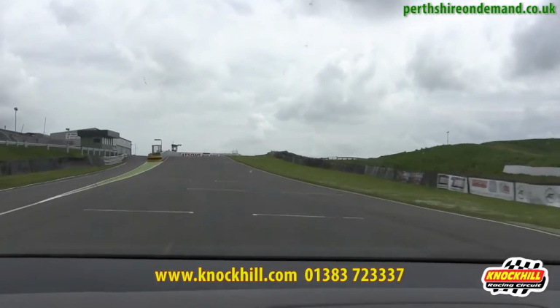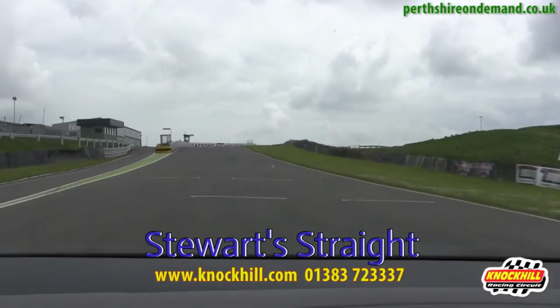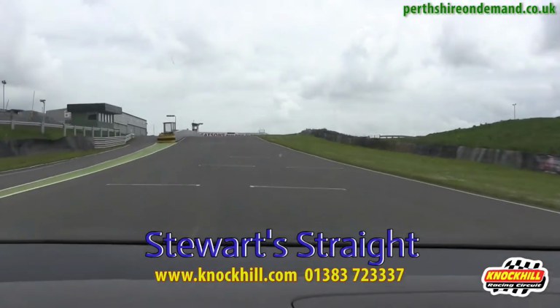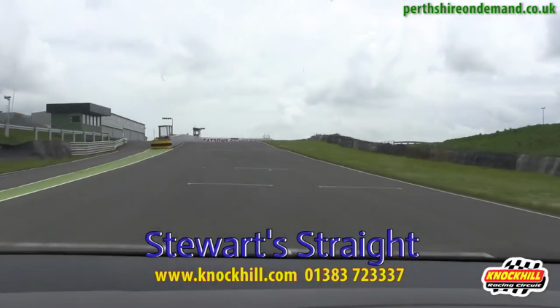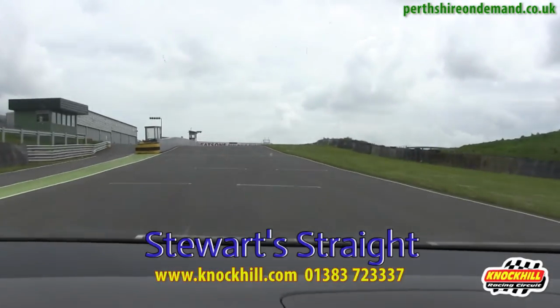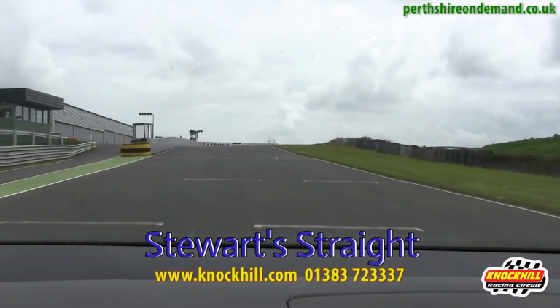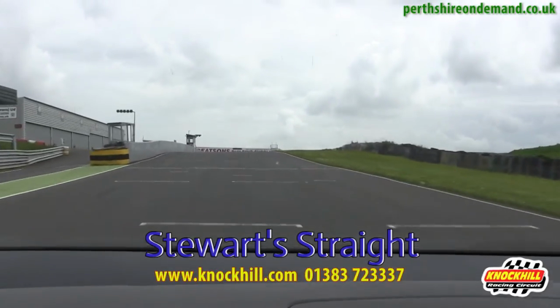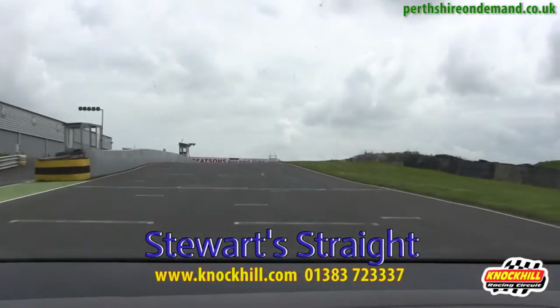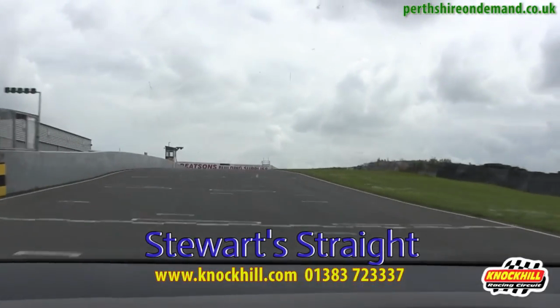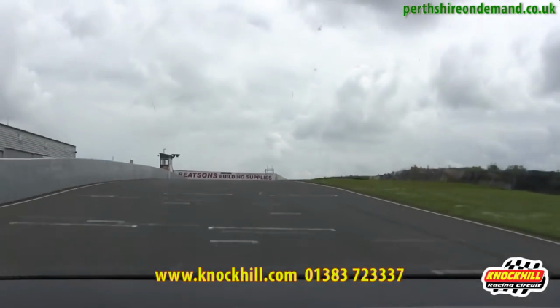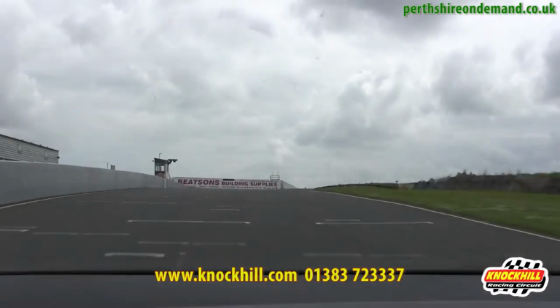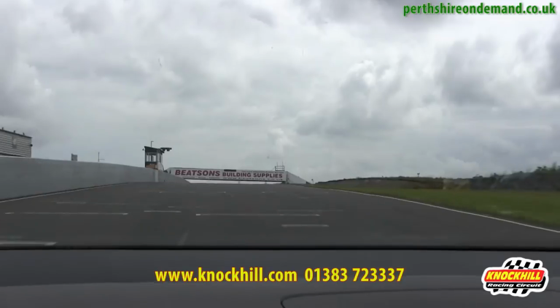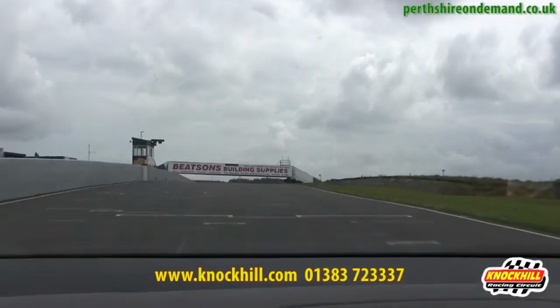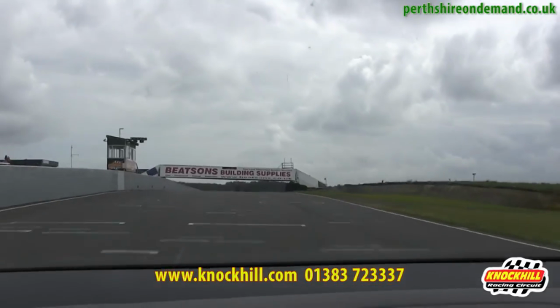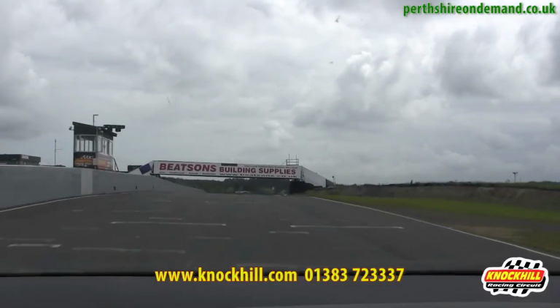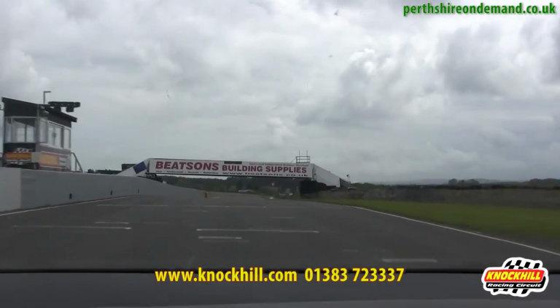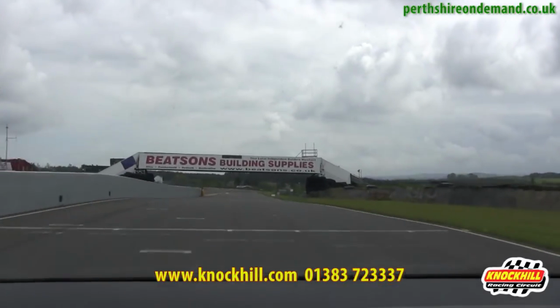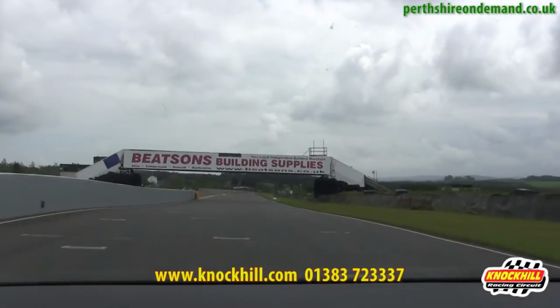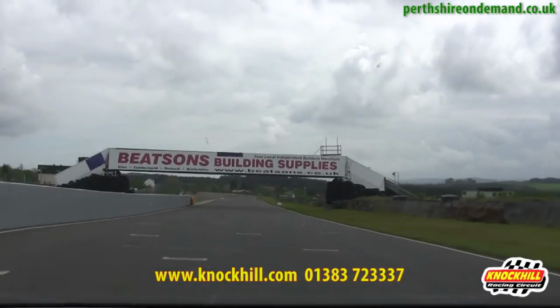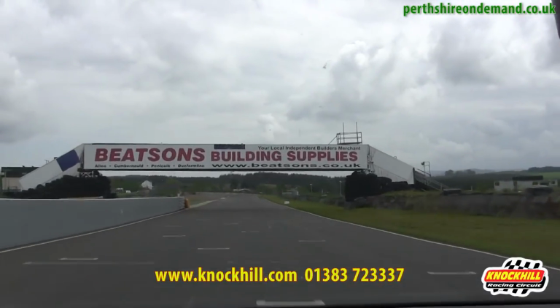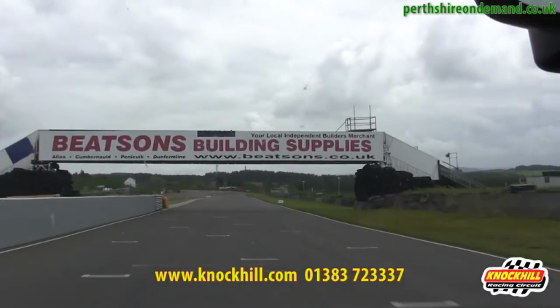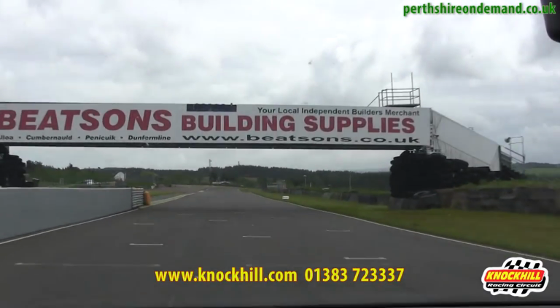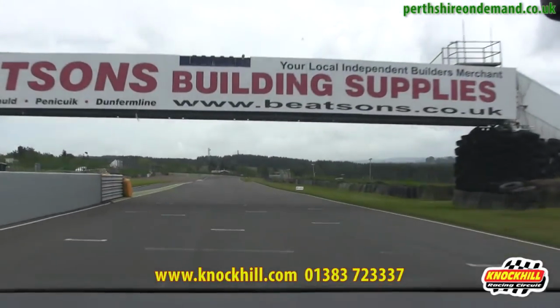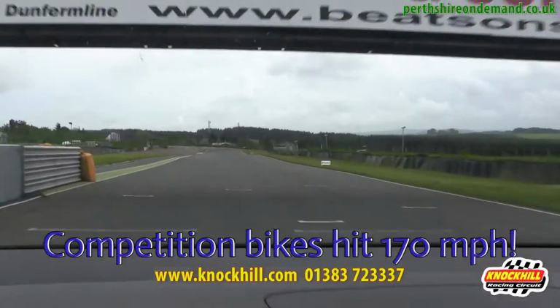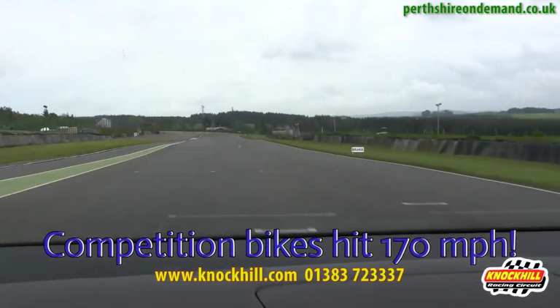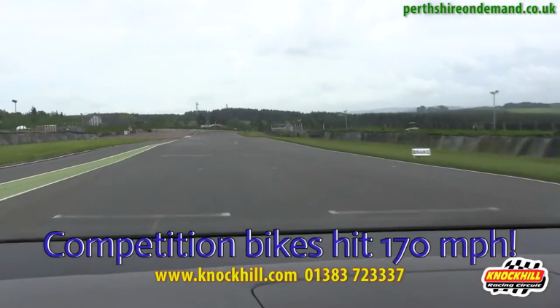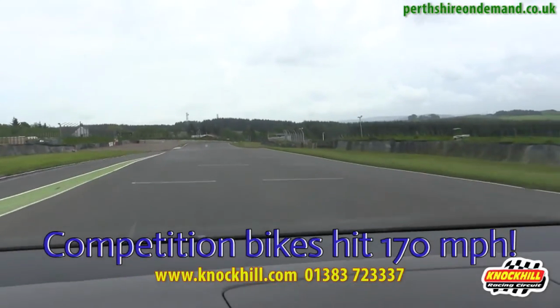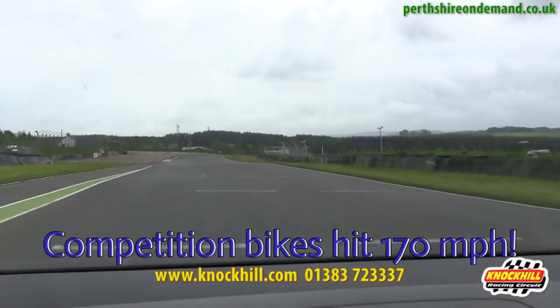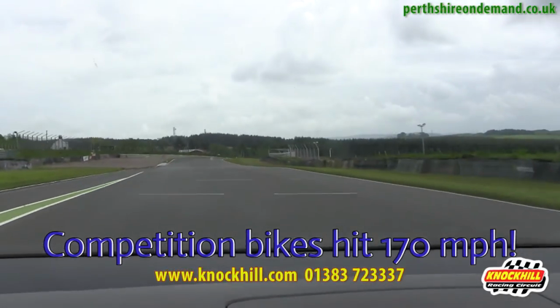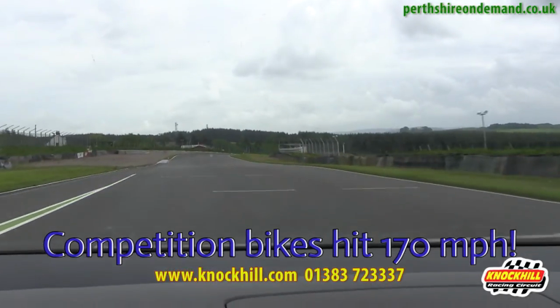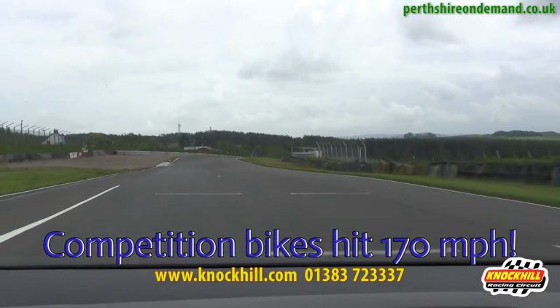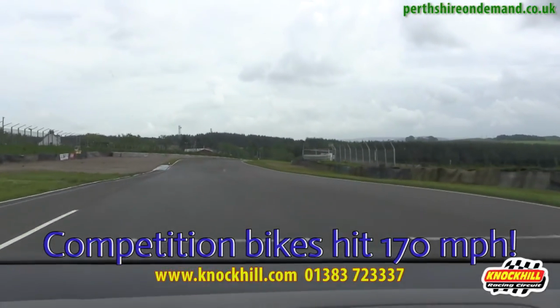The Stuart's Straight, named after Sir Jackie Stewart, down the main straight. Competition bikes will top out at about 170 miles an hour before they start braking.